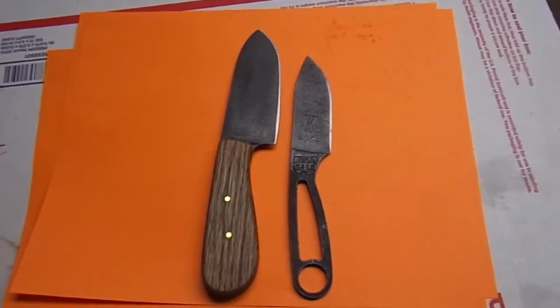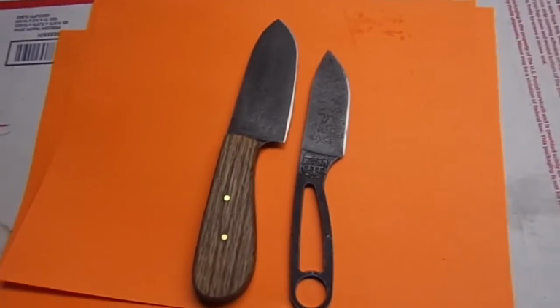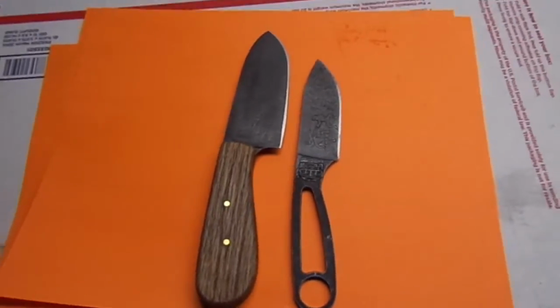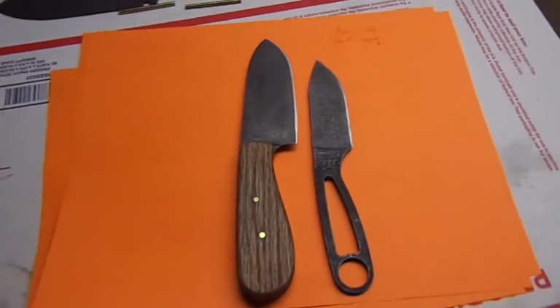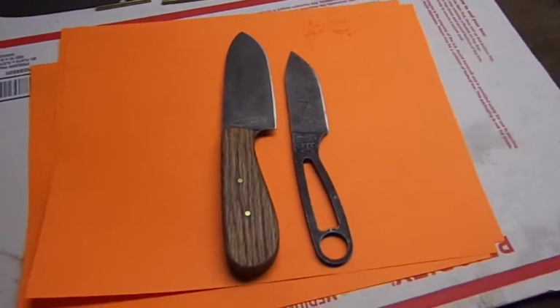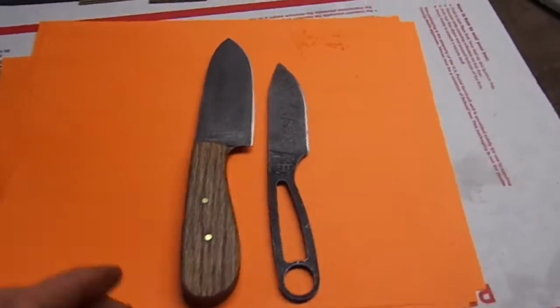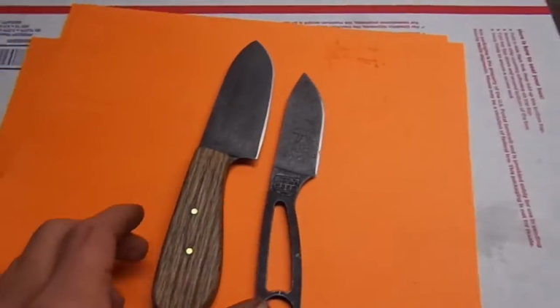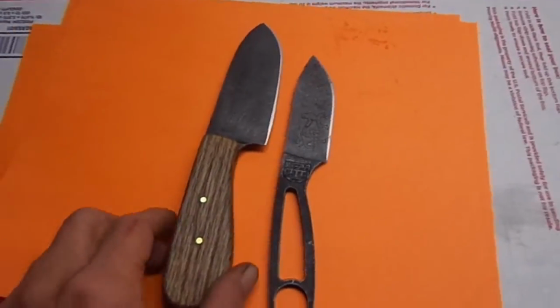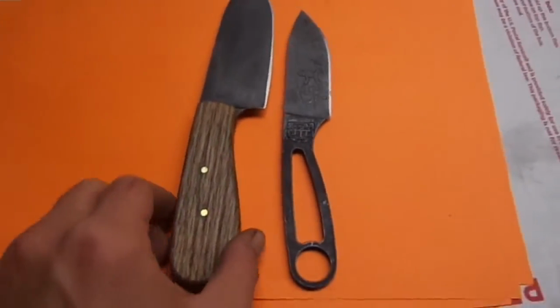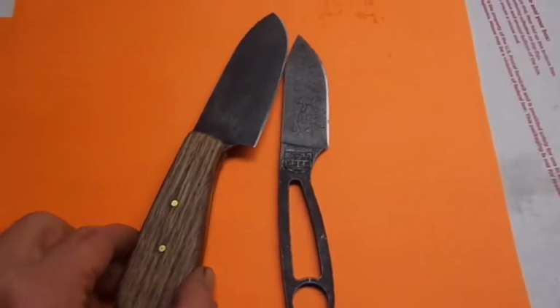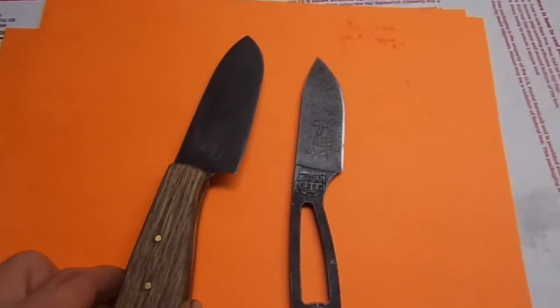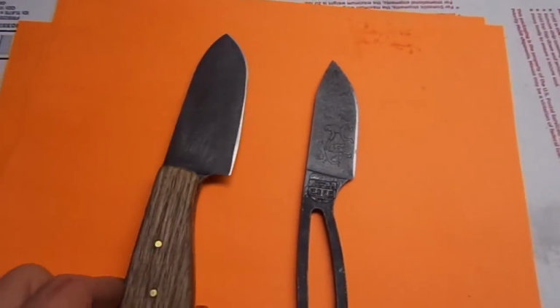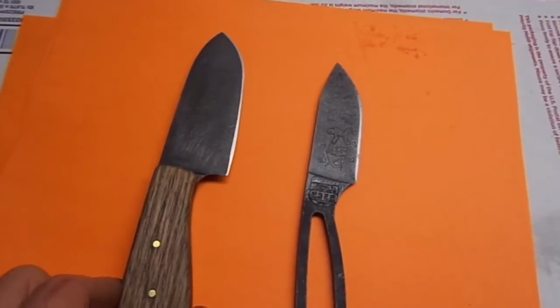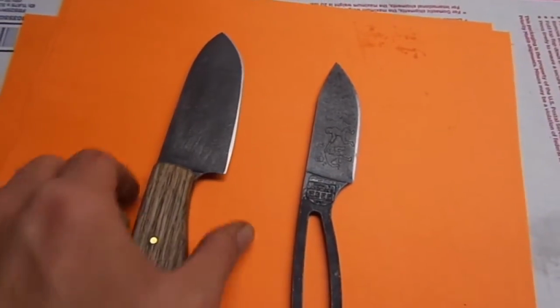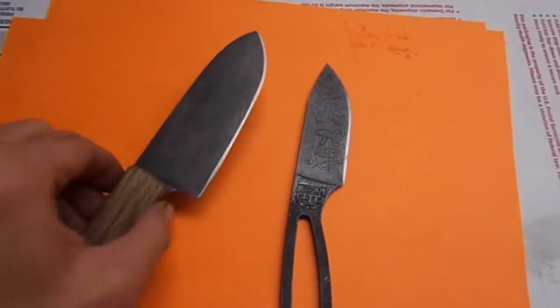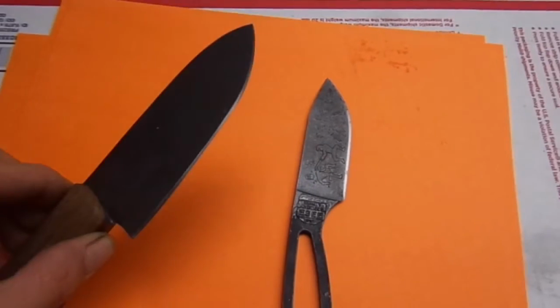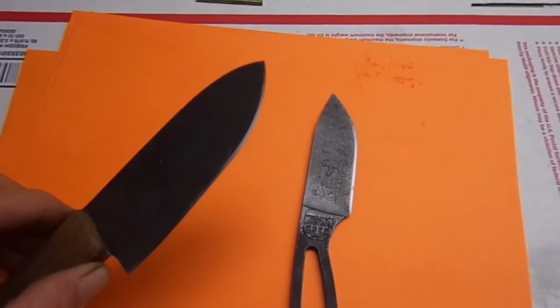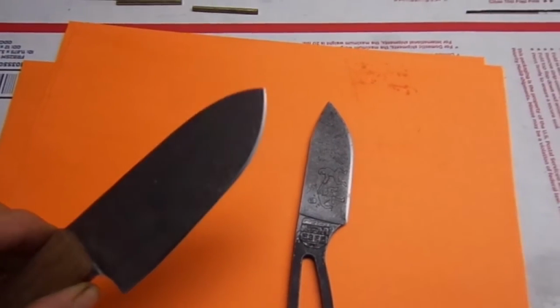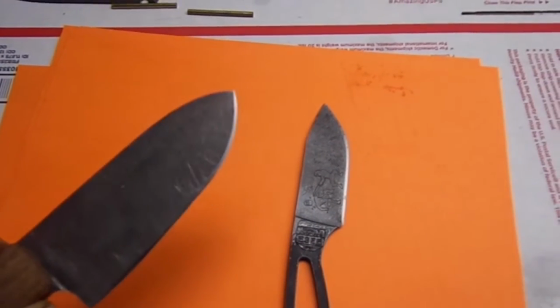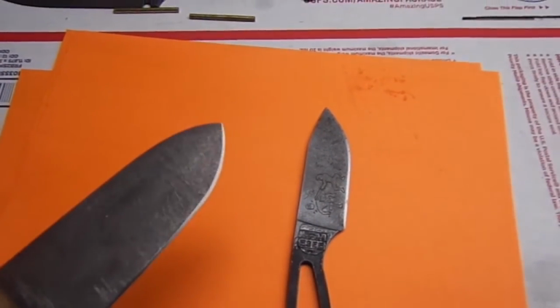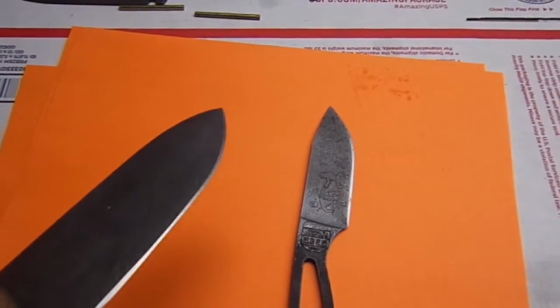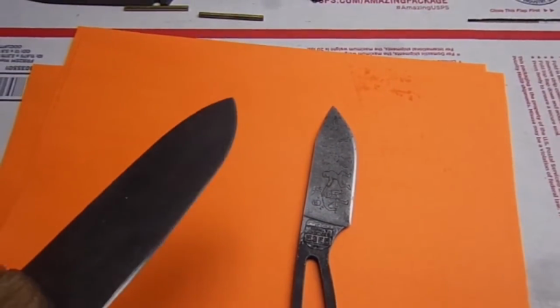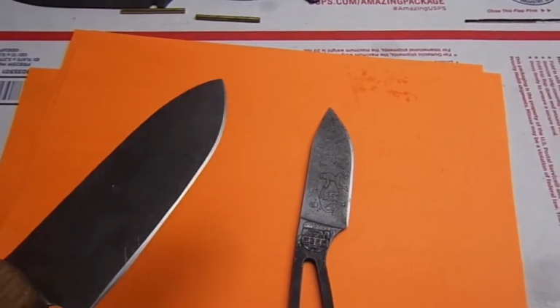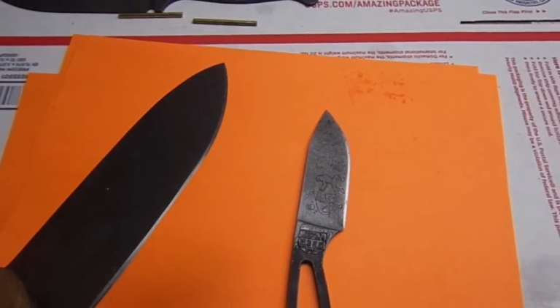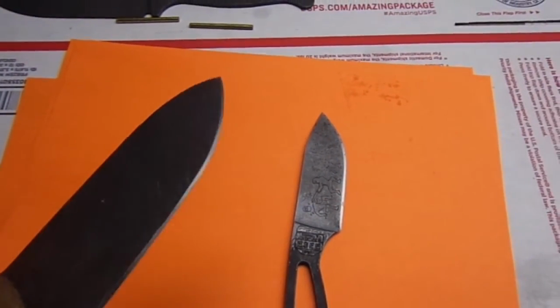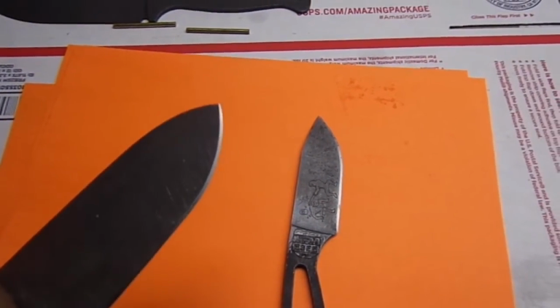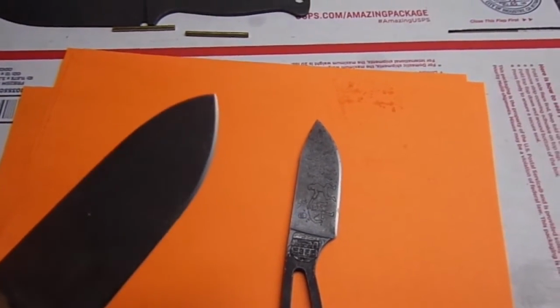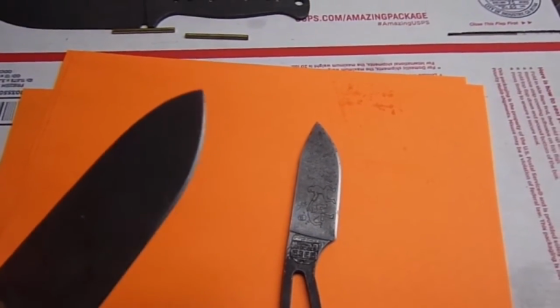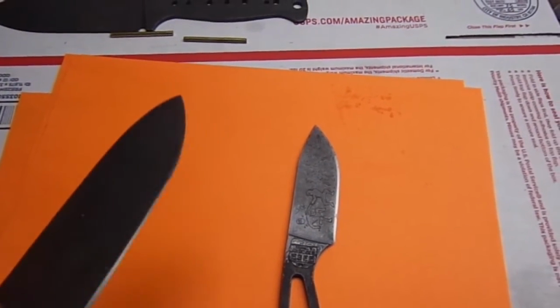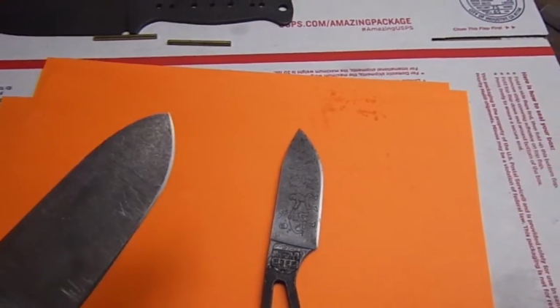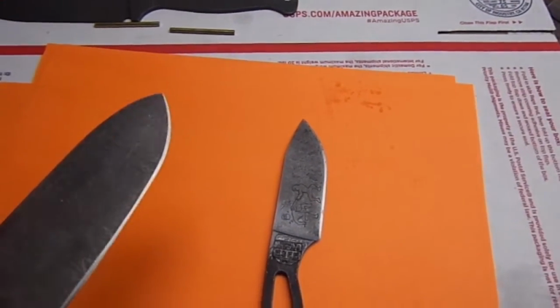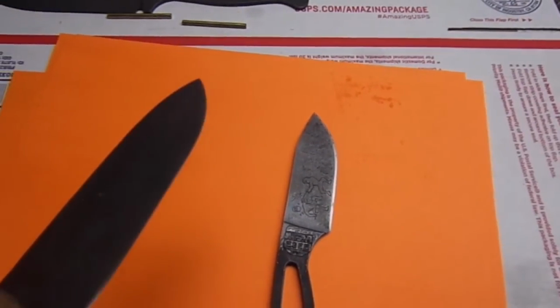How's it going guys? Whirlwood here. Finished putting the edge on my first blade here, so we're going to do a little cutting with it and see how it does.